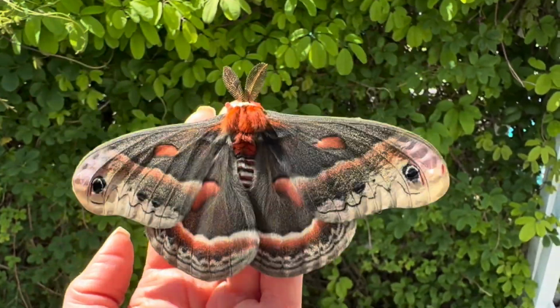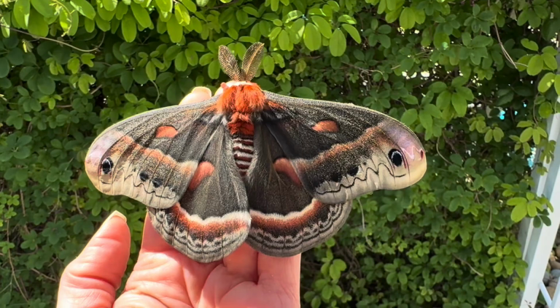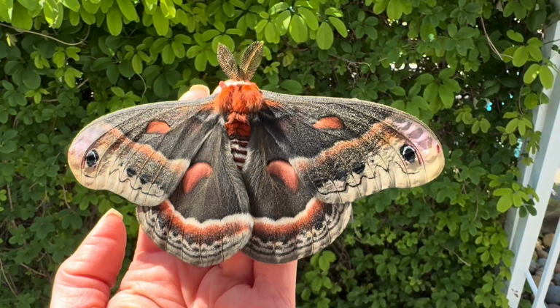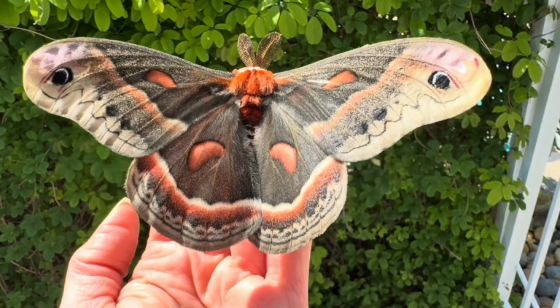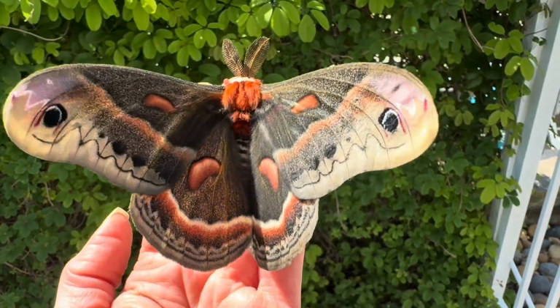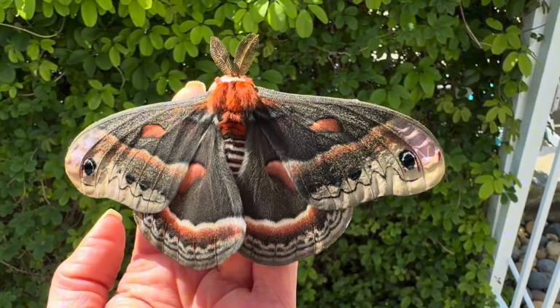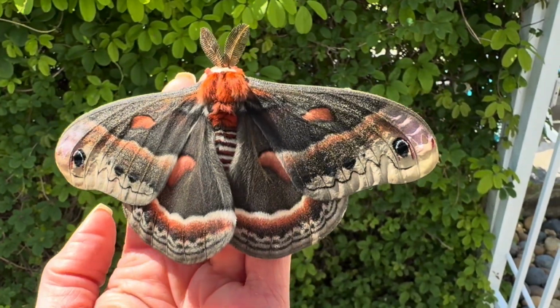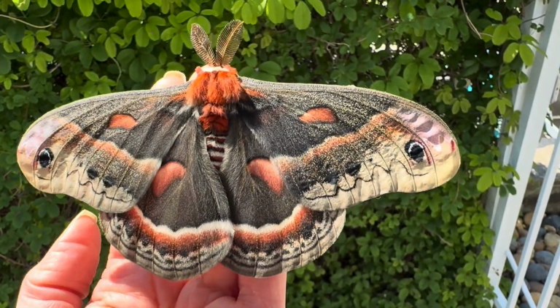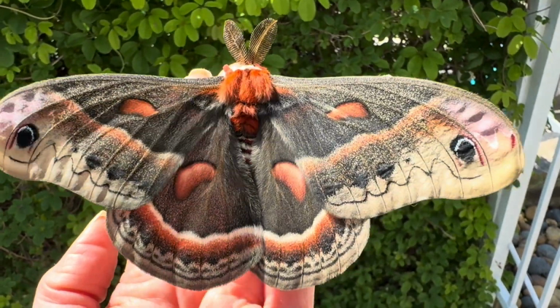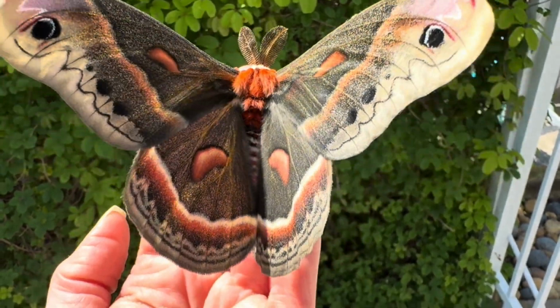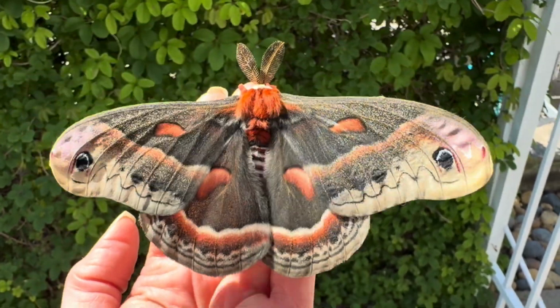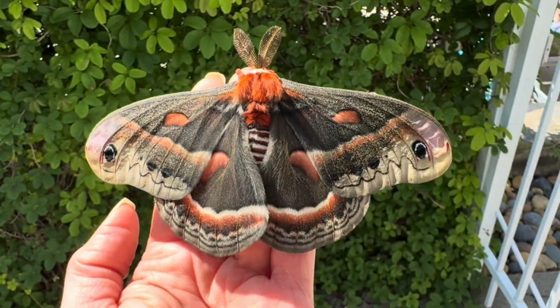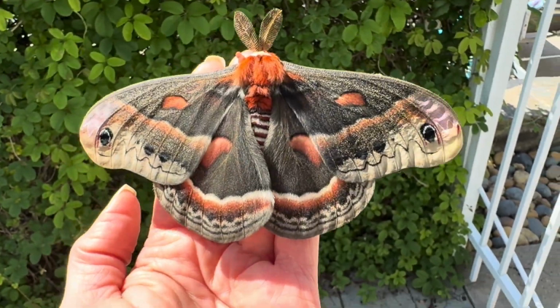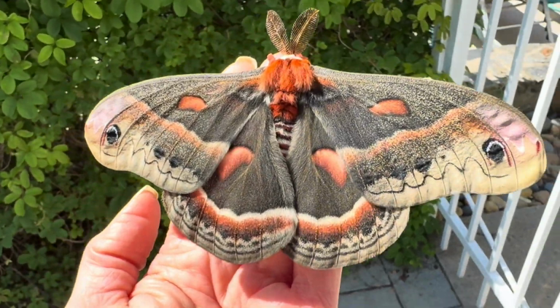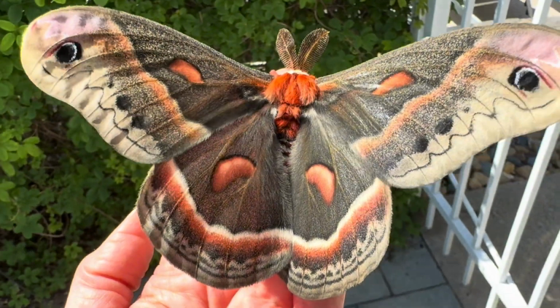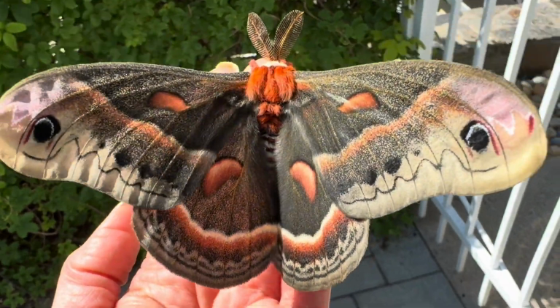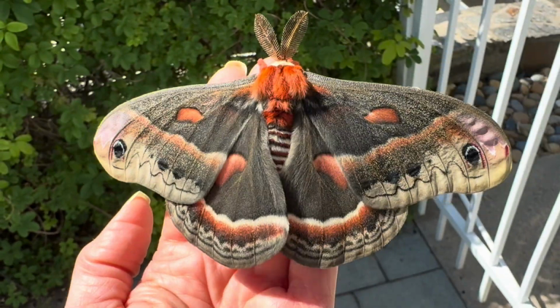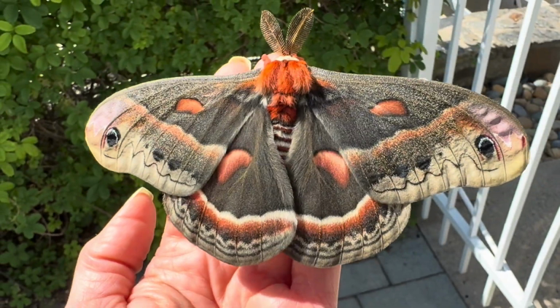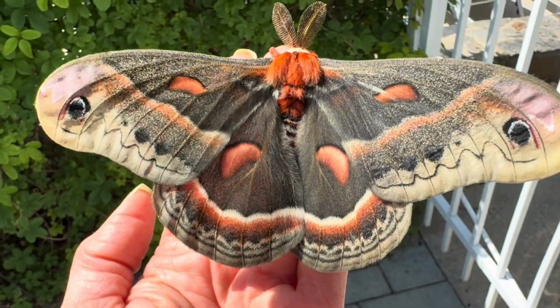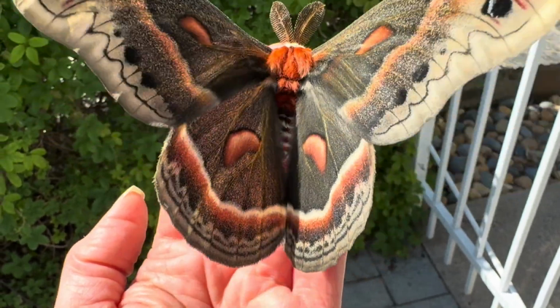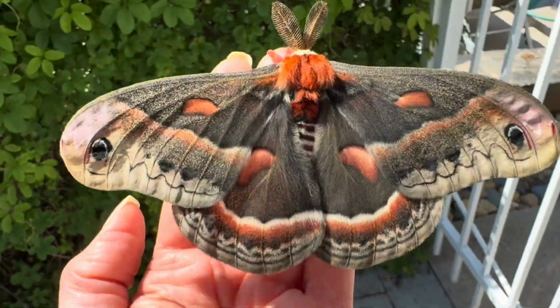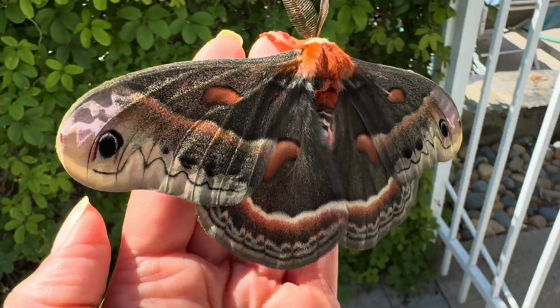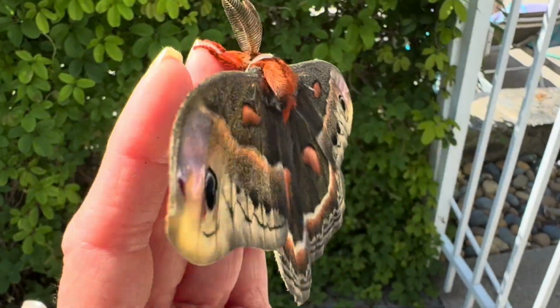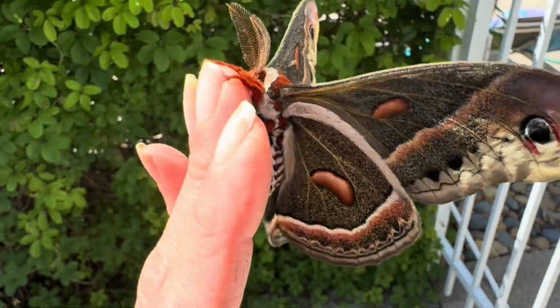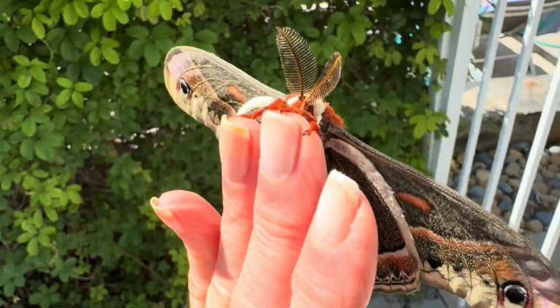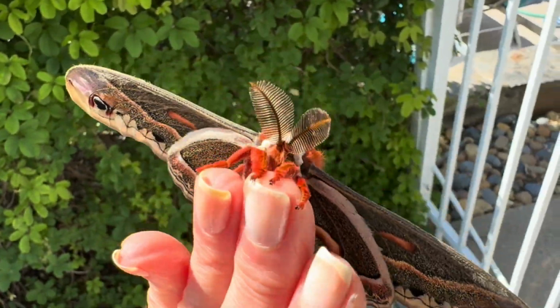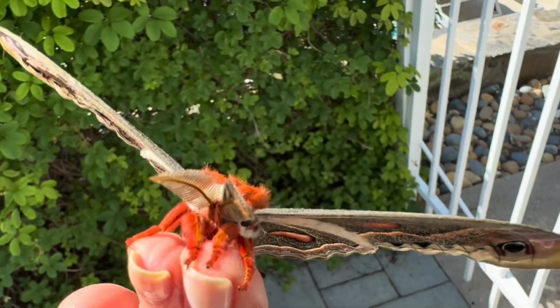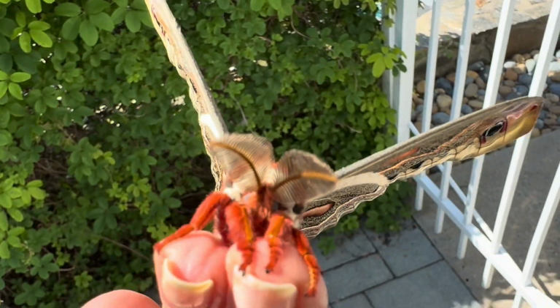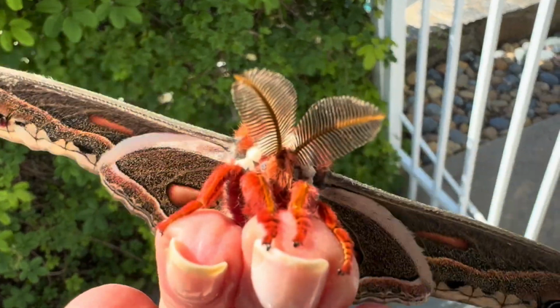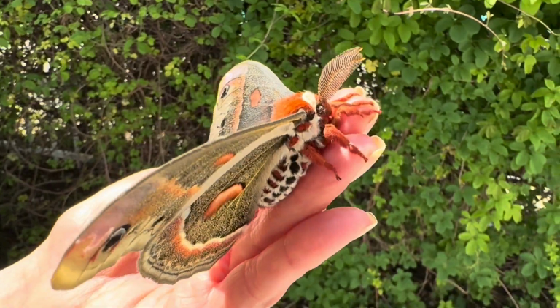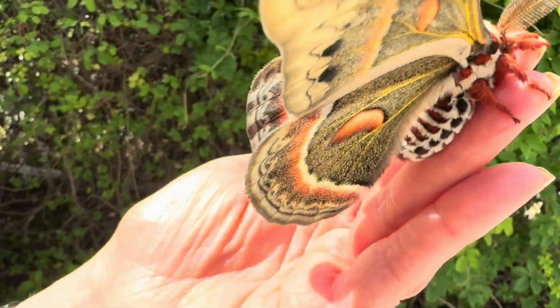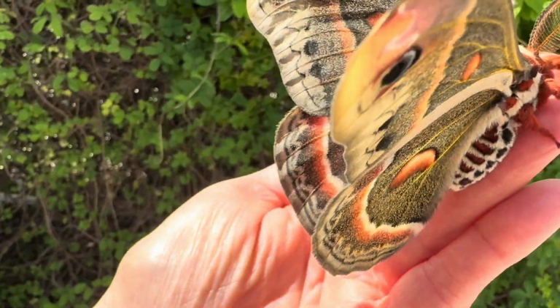So I hope you enjoyed this short visit with our beautiful guest today. This male will not be around for too long, so hopefully he will find a female and begin the cycle all over again. As always, thank you to all of my subscribers and we will see you next time, perhaps with a female.